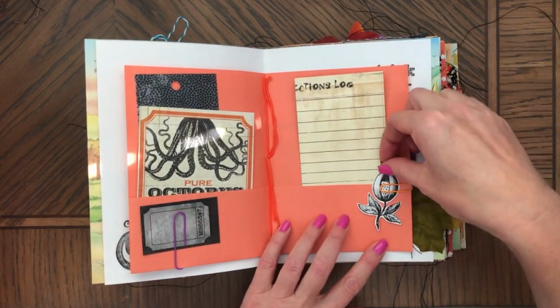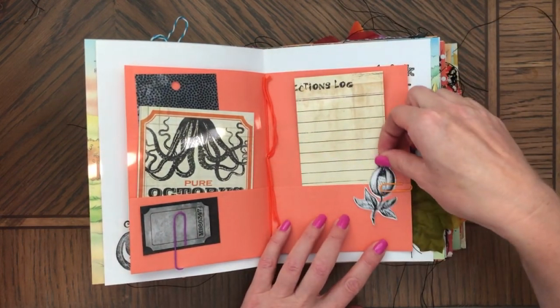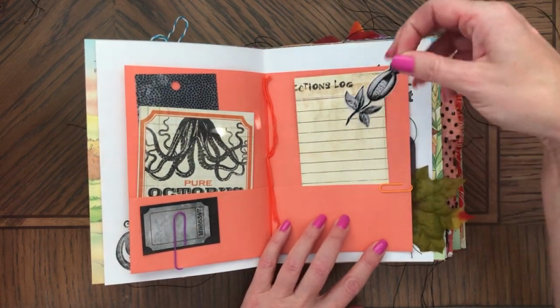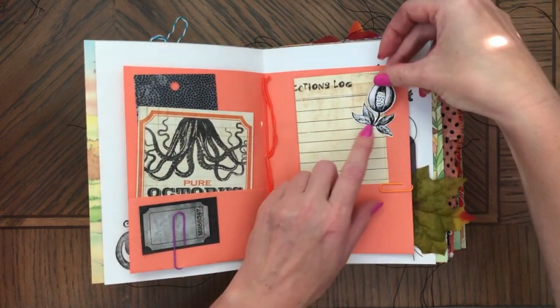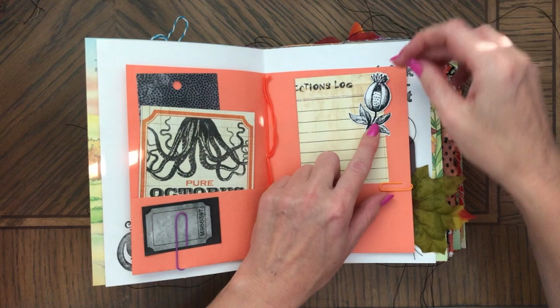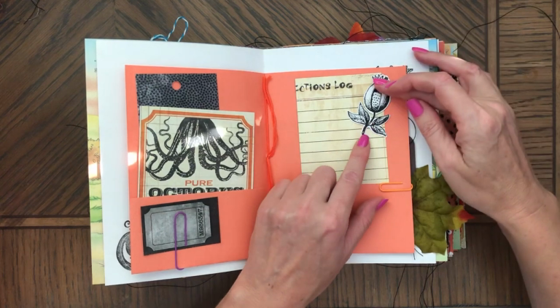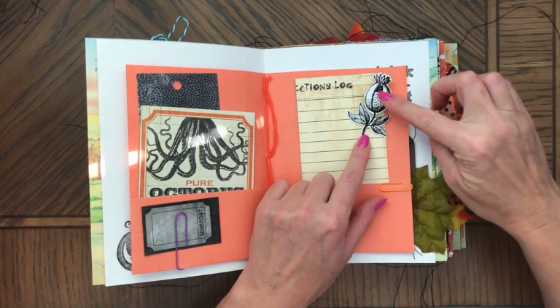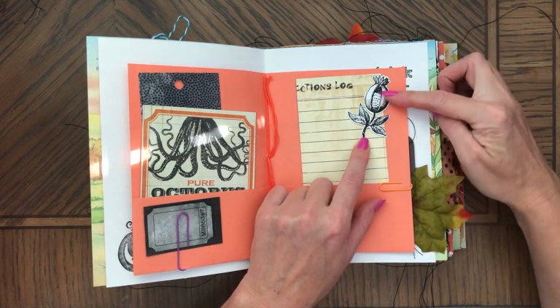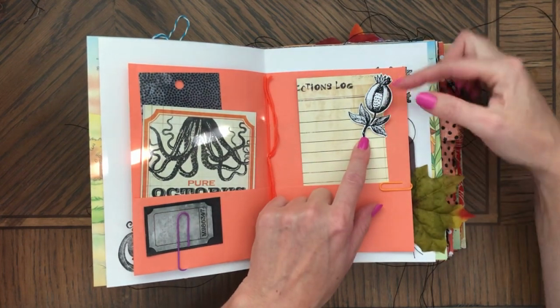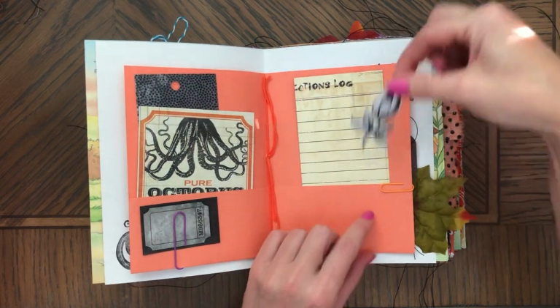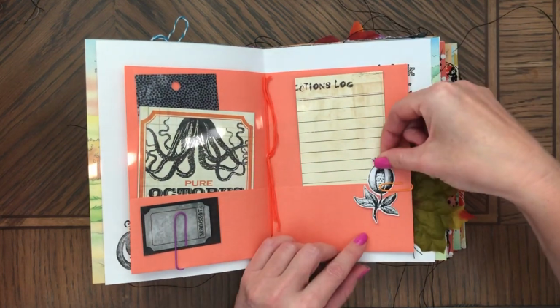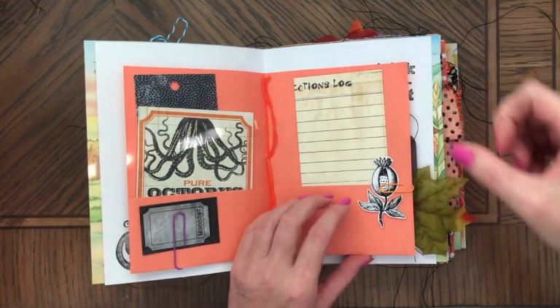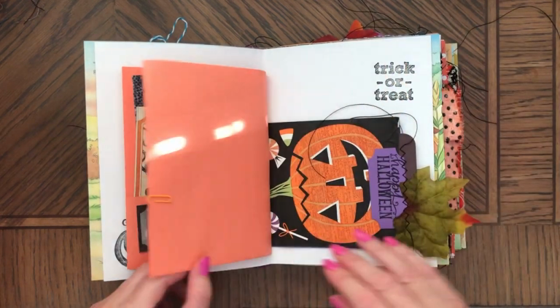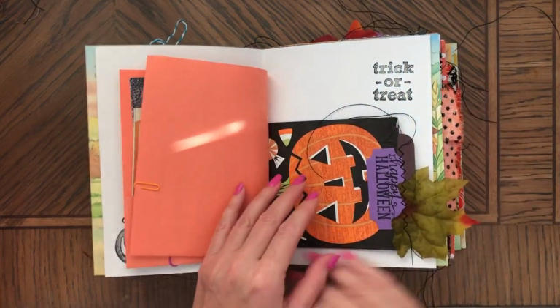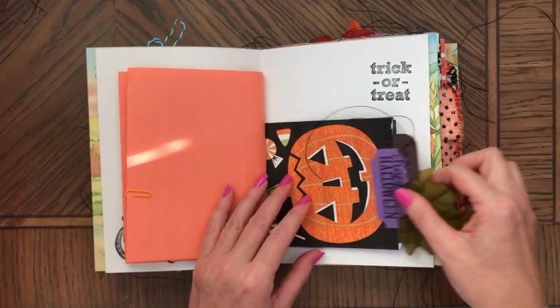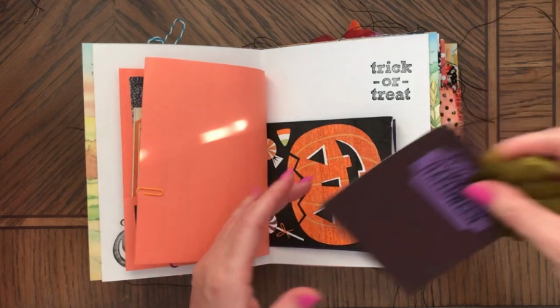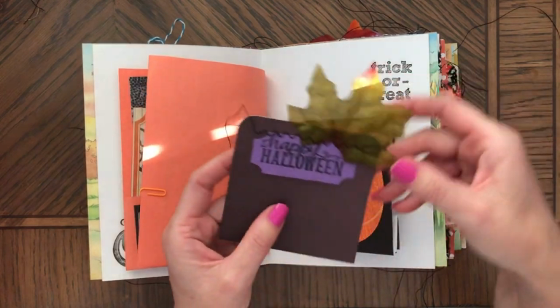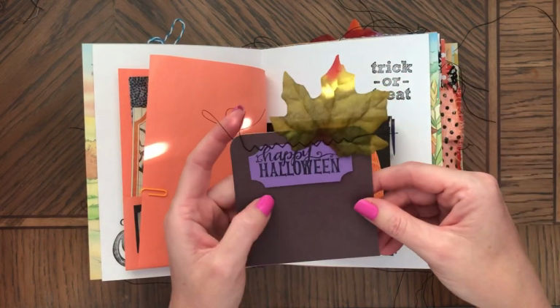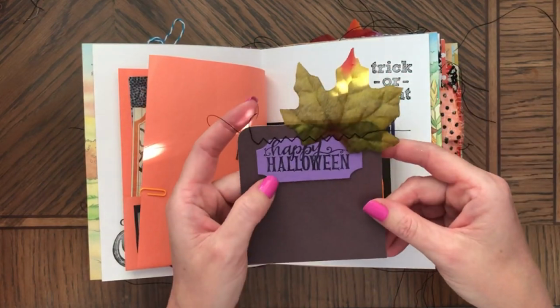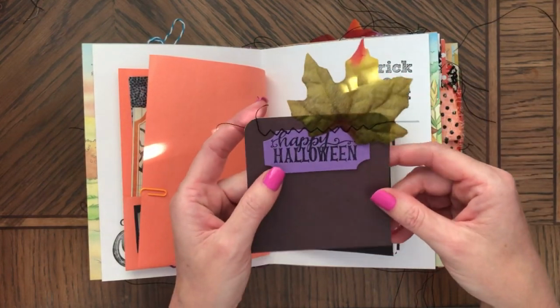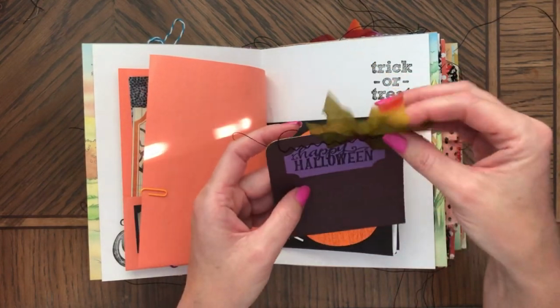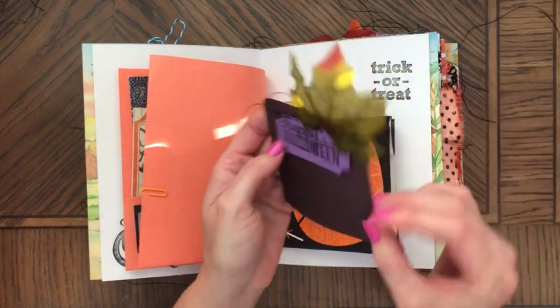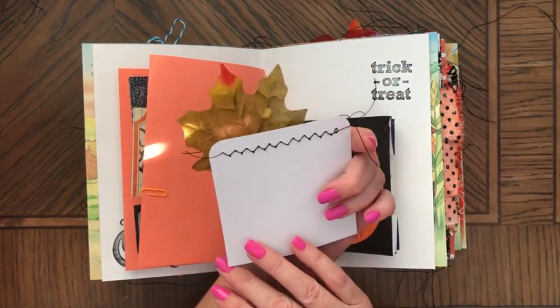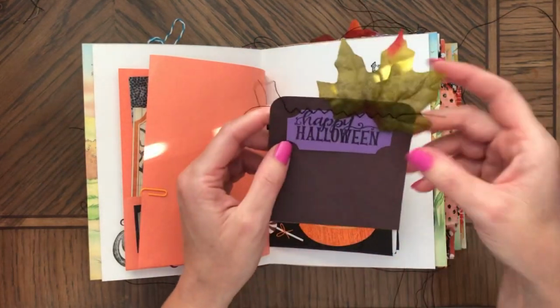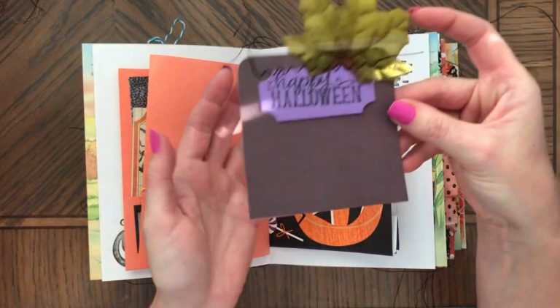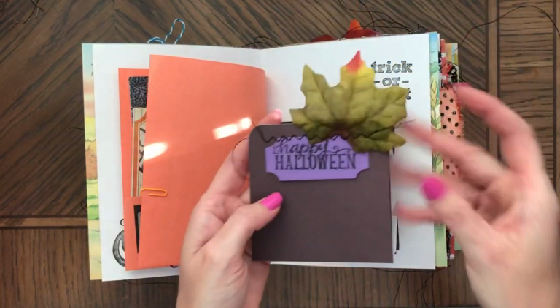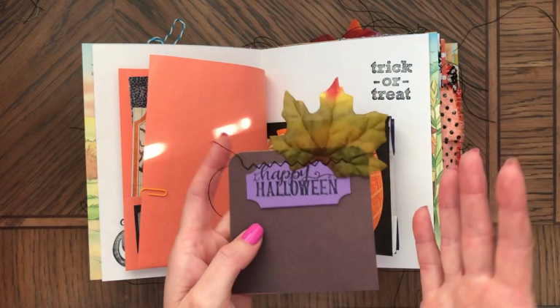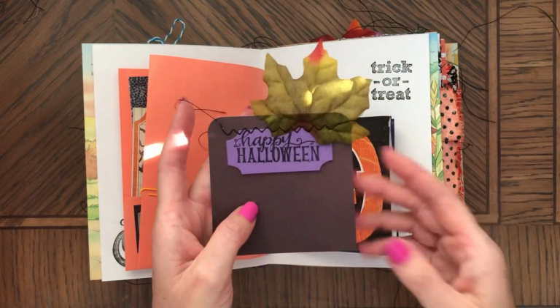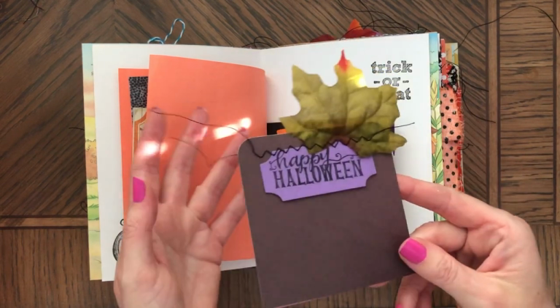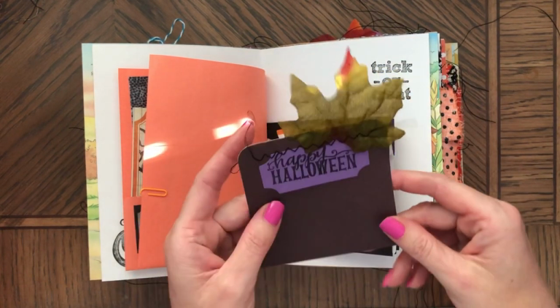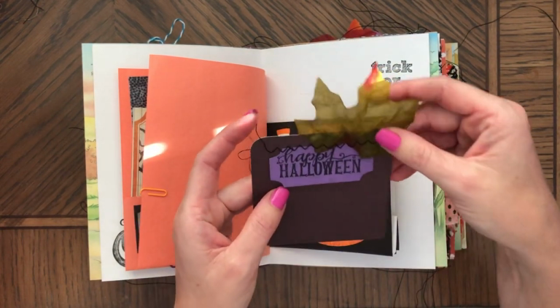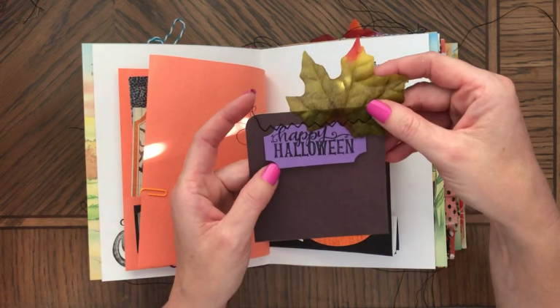You can journal about this picture. That's extra ephemera to decorate things with. Happy Halloween! You can even attach it to a gift if you're gifting something for Halloween.